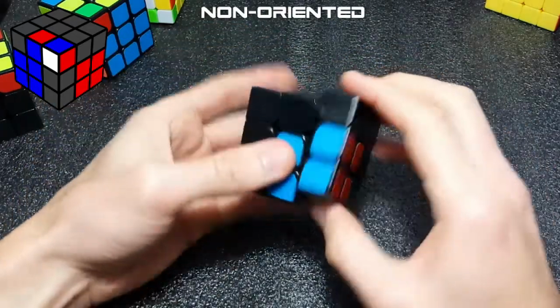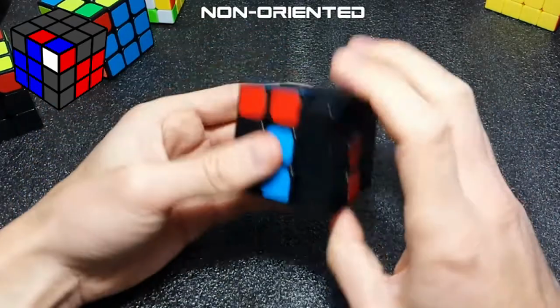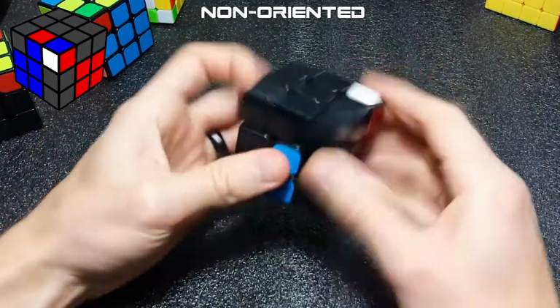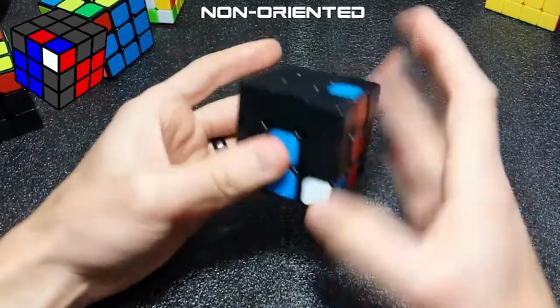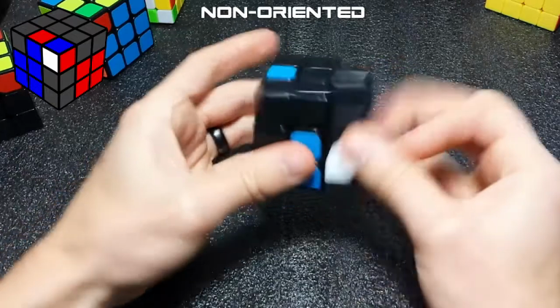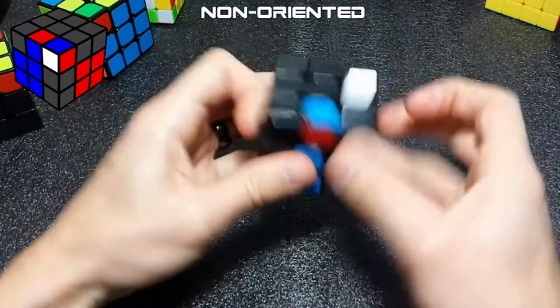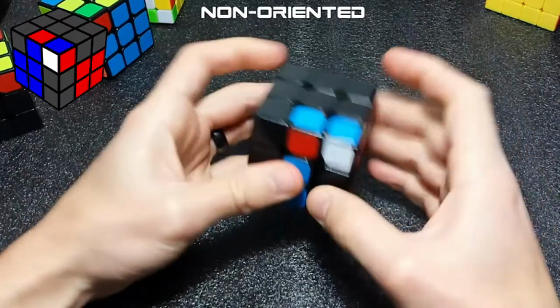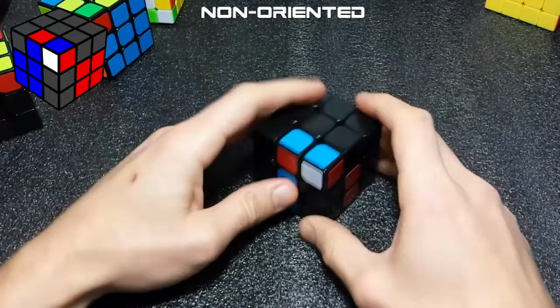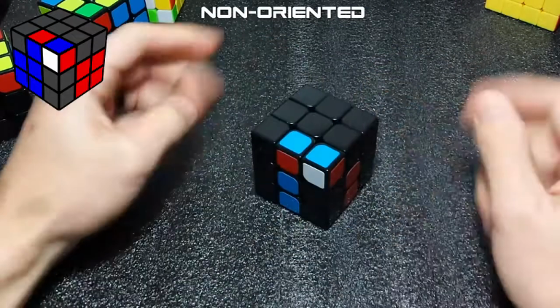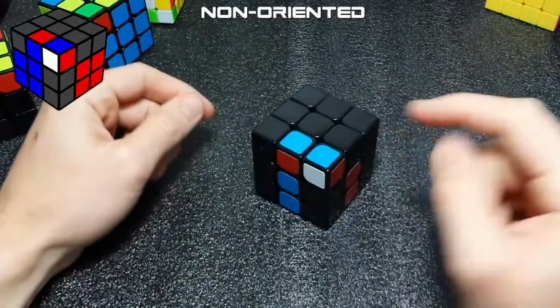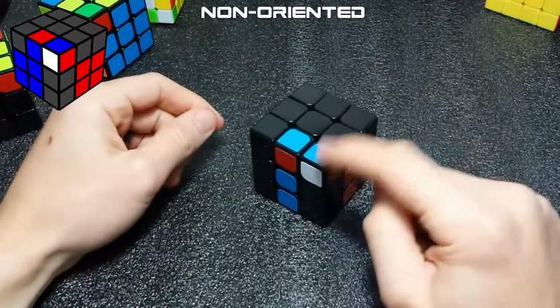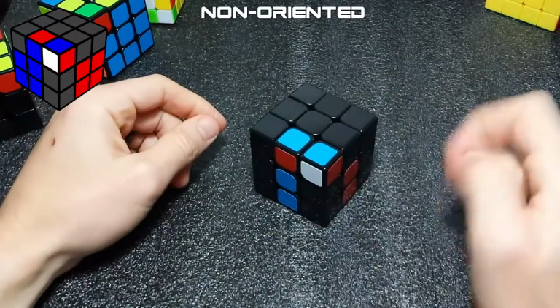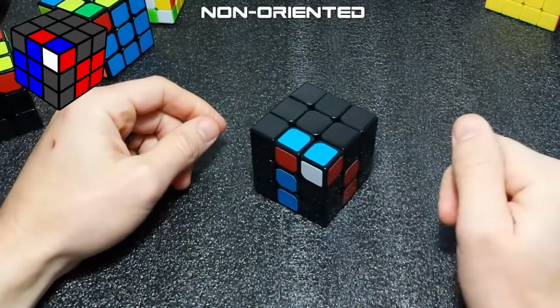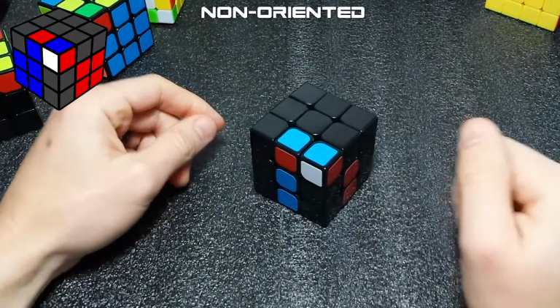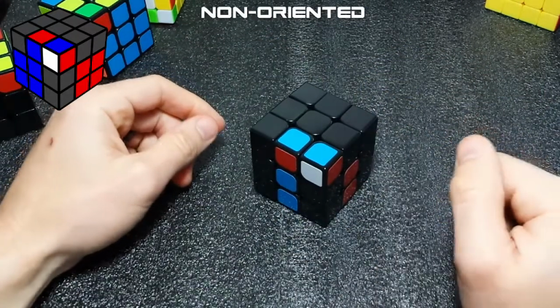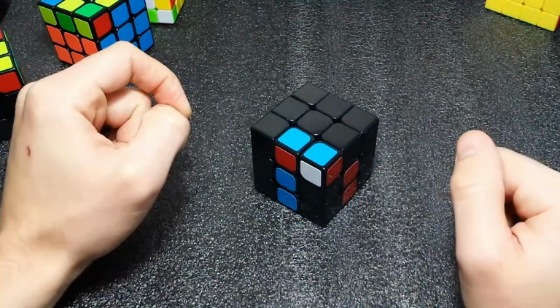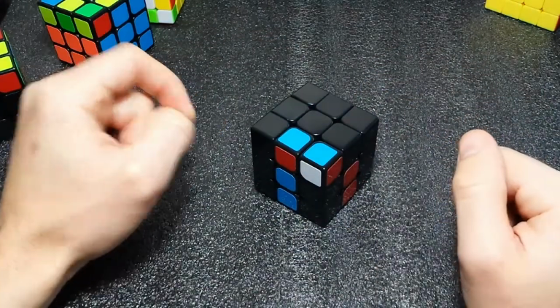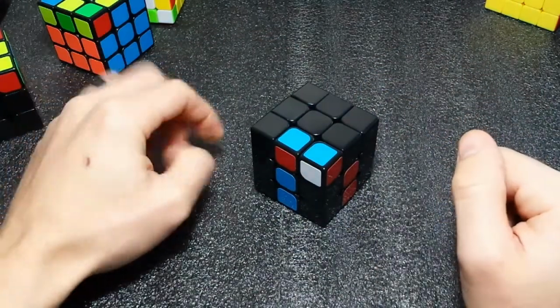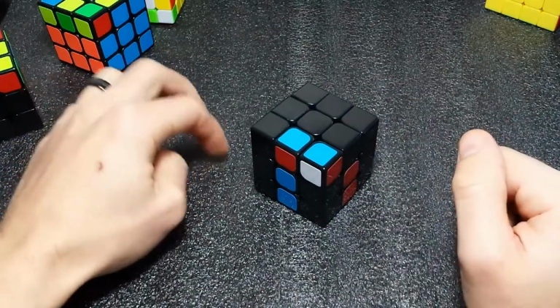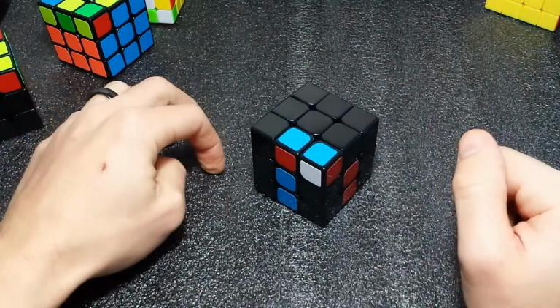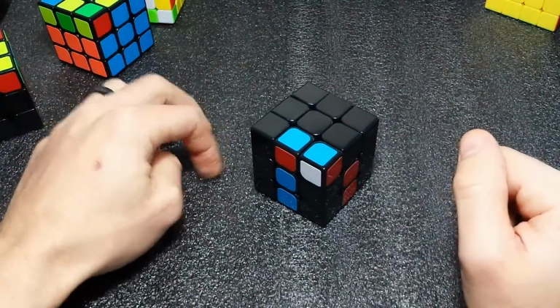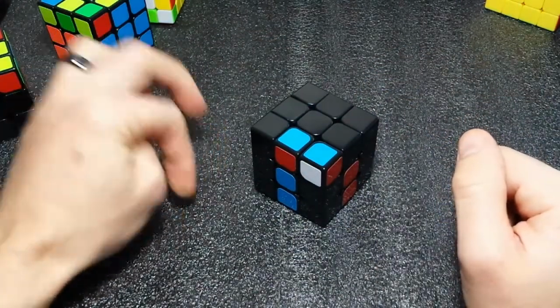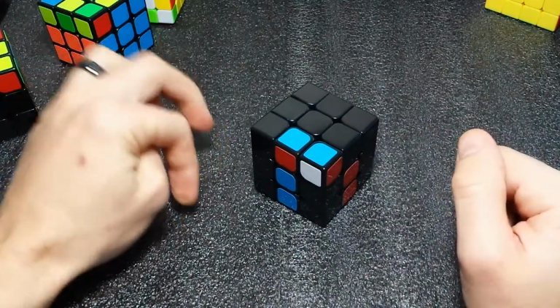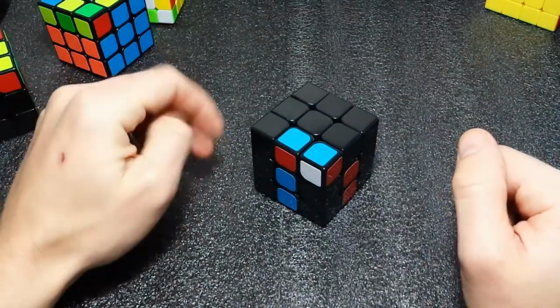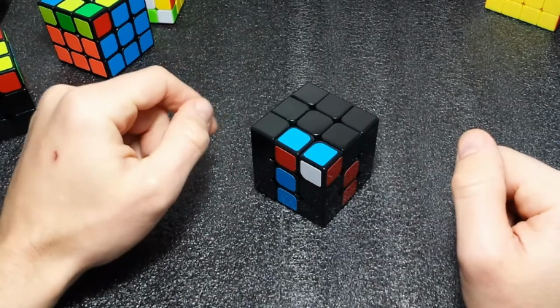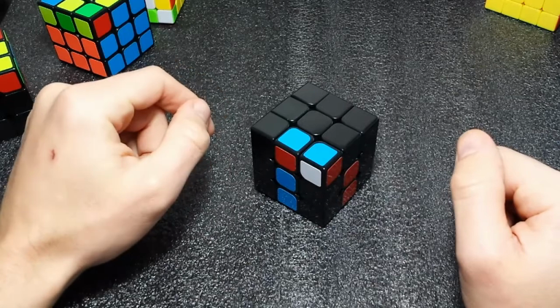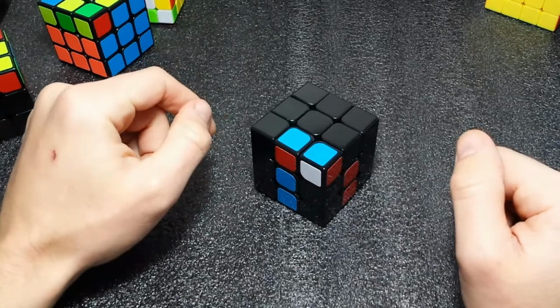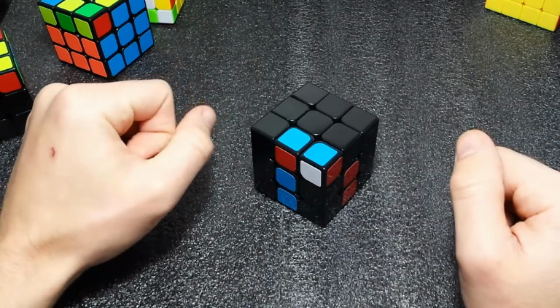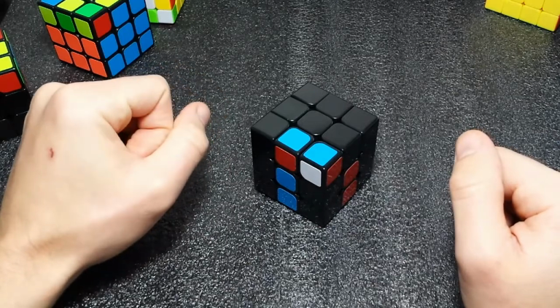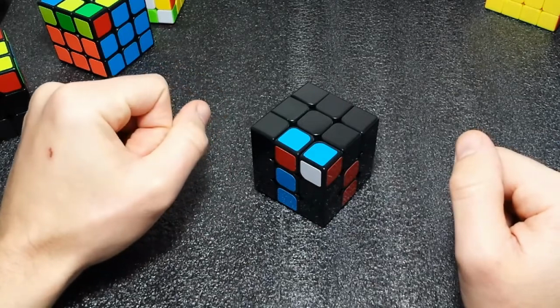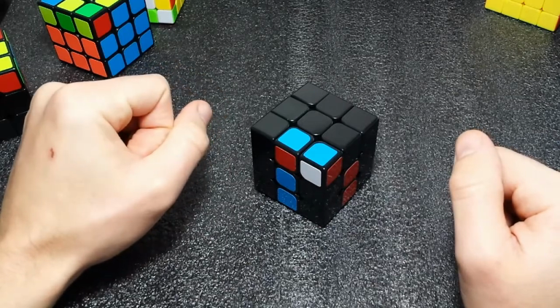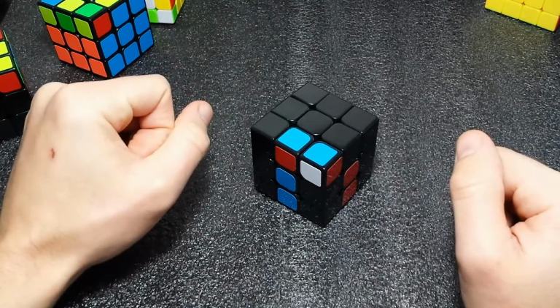The next case we'll be going over is this case, which is one of my favorite cases. If you have any questions or comments, leave them in the comment section below, and until then, happy cubing!